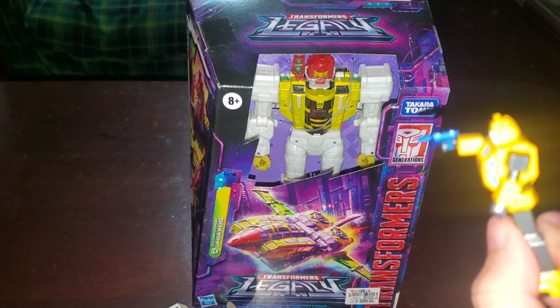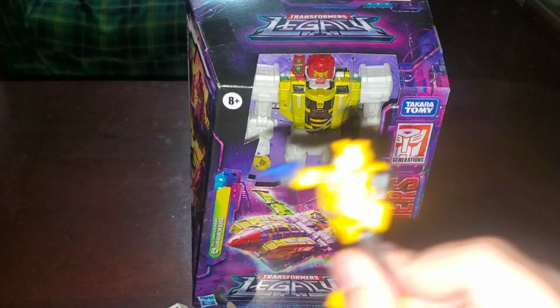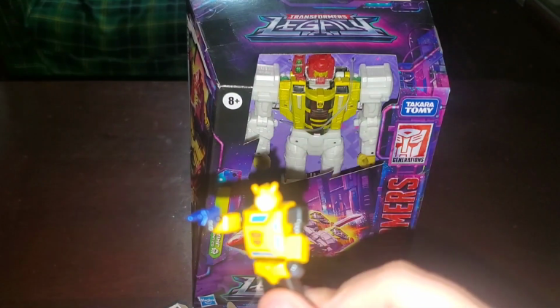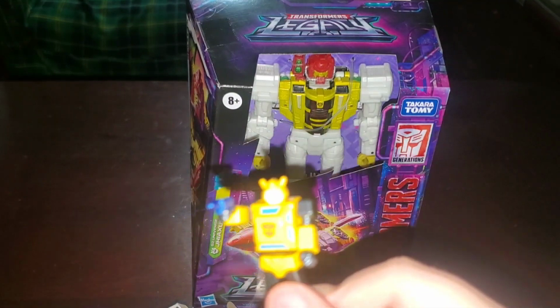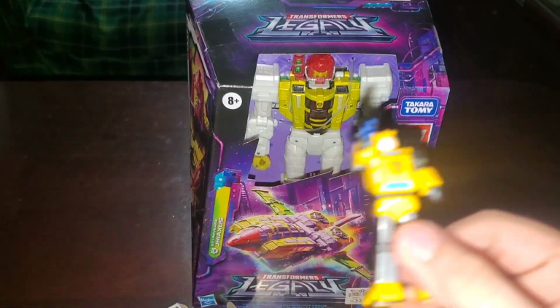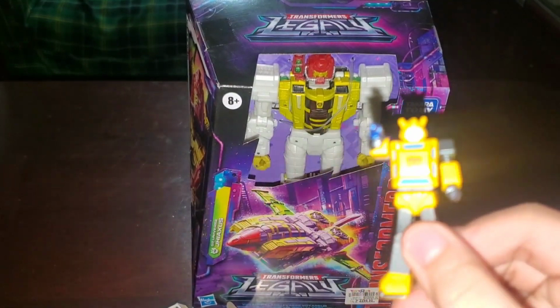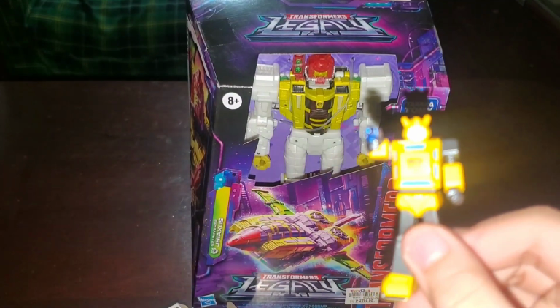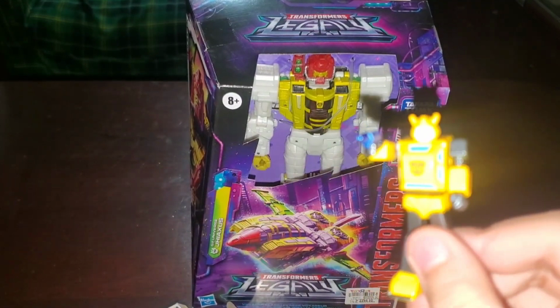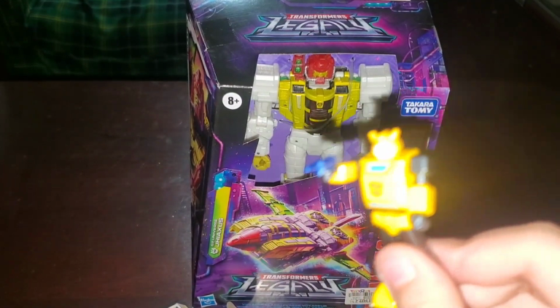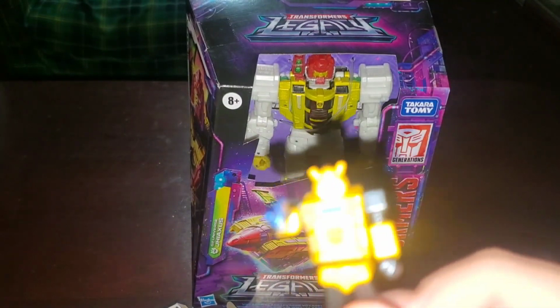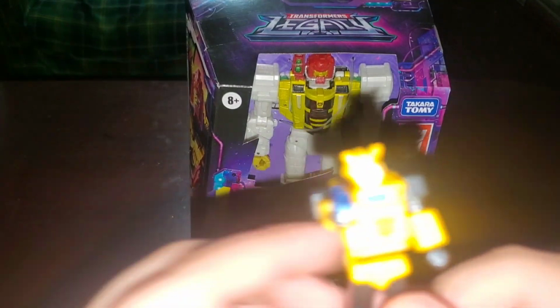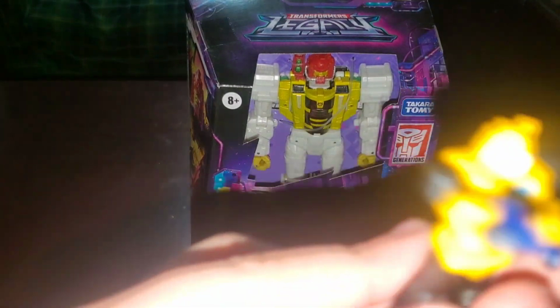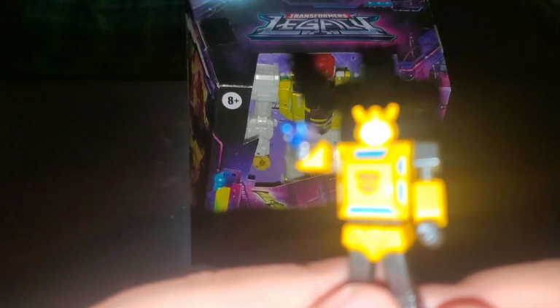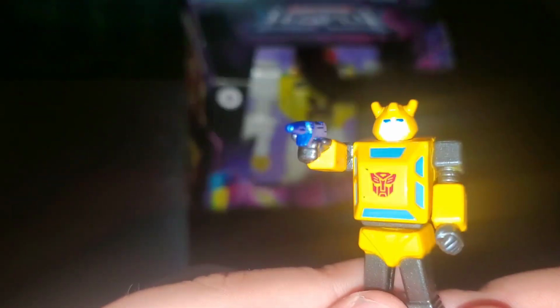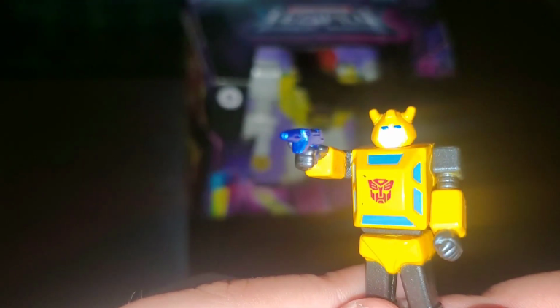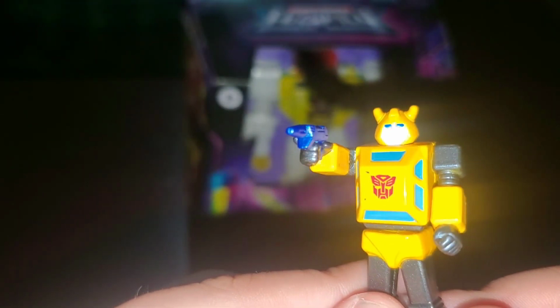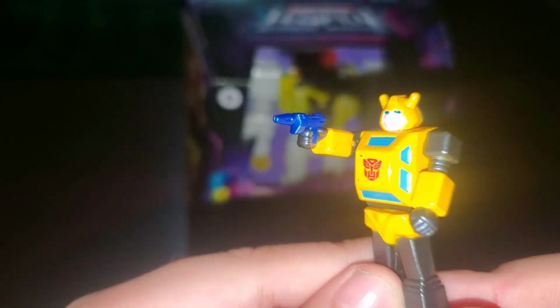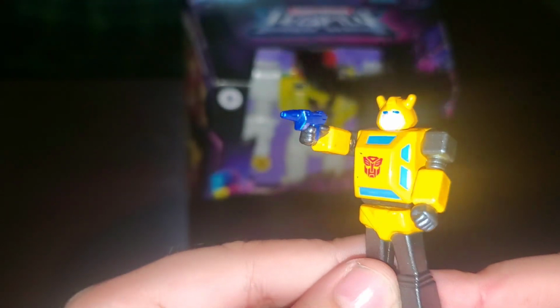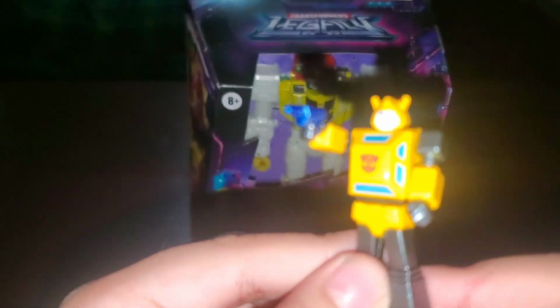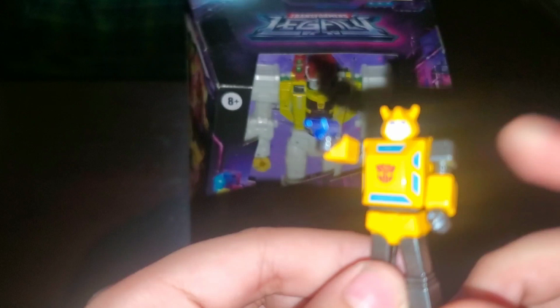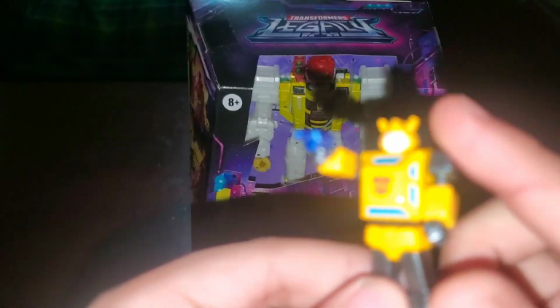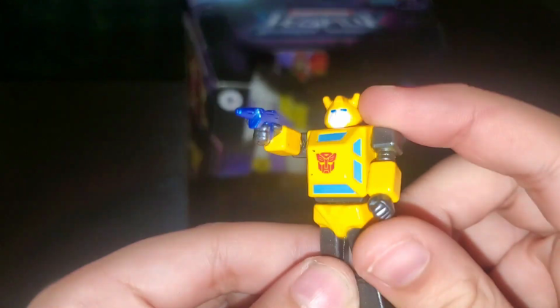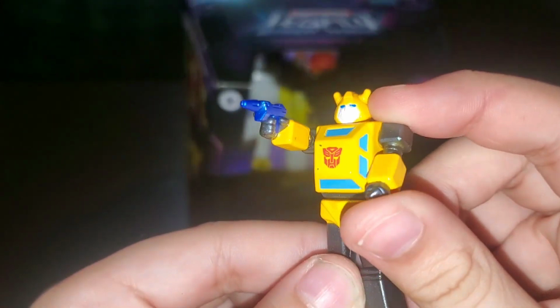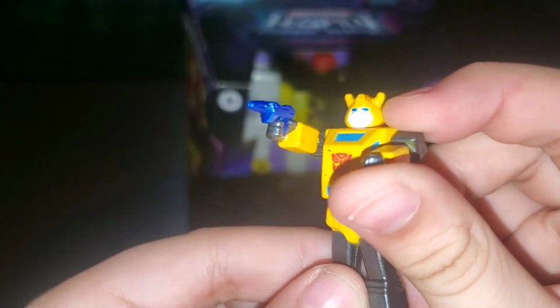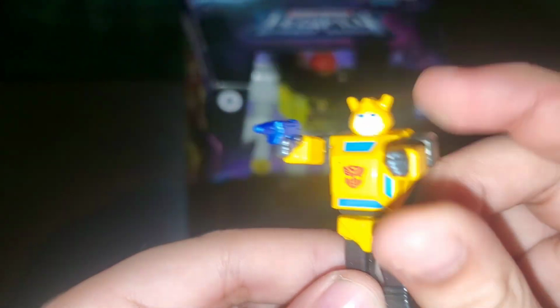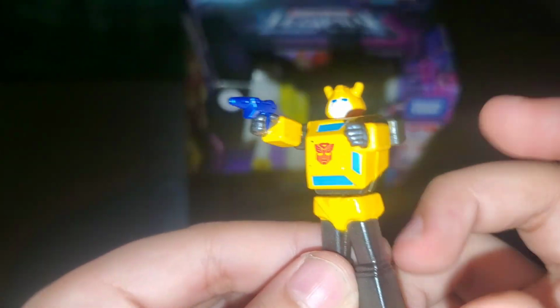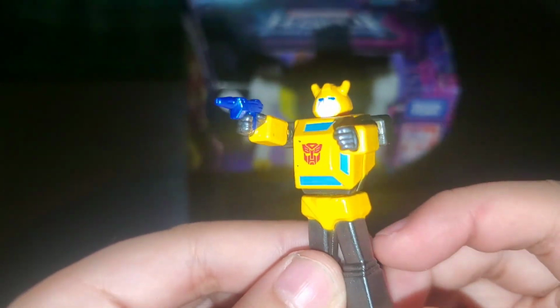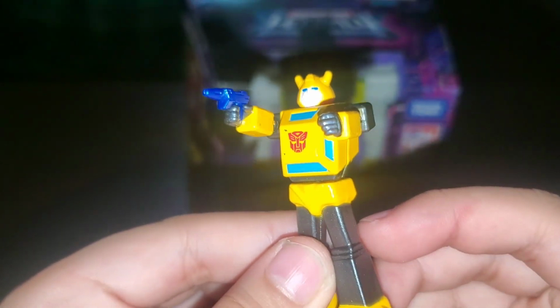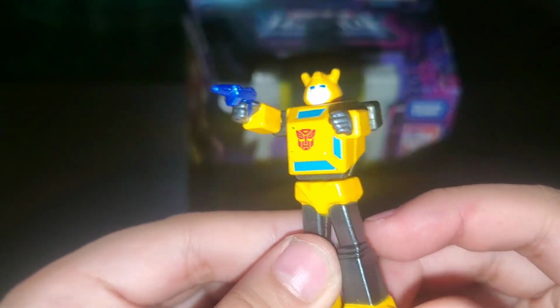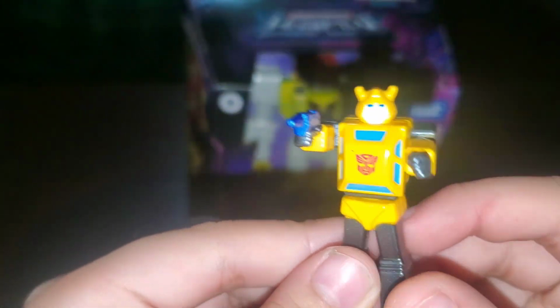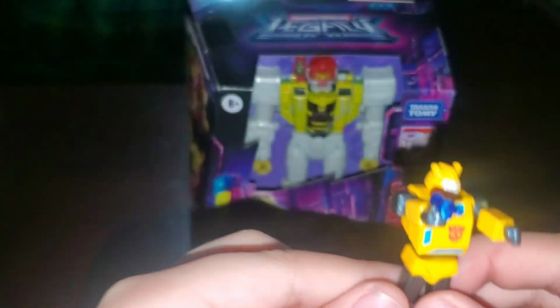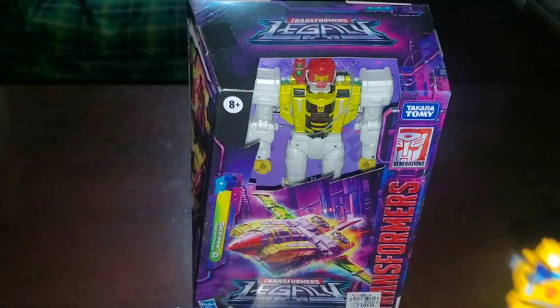Or Bumble. But yeah, this is pretty short. Oh my God, this head — you can't see it well. But yeah, there's Bumblebee — G1 Bumblebee.